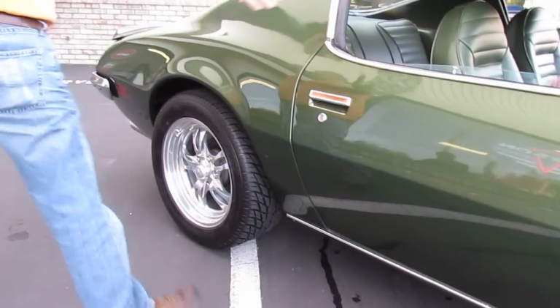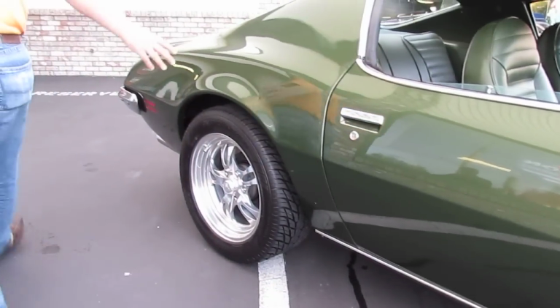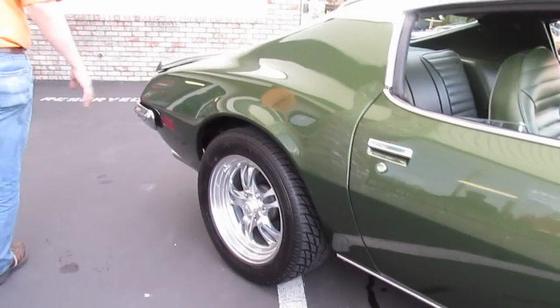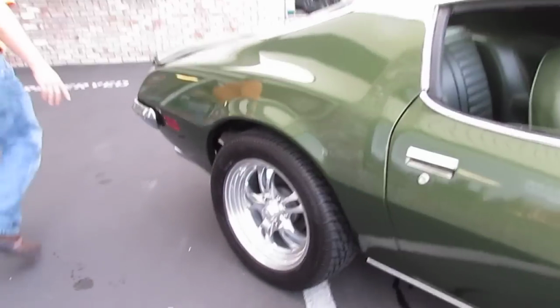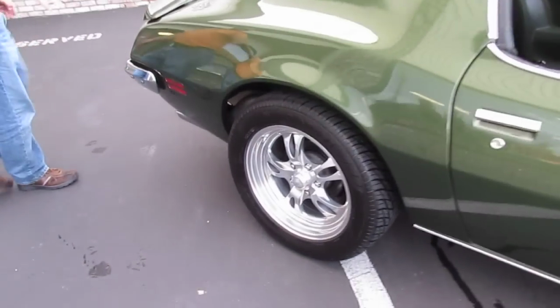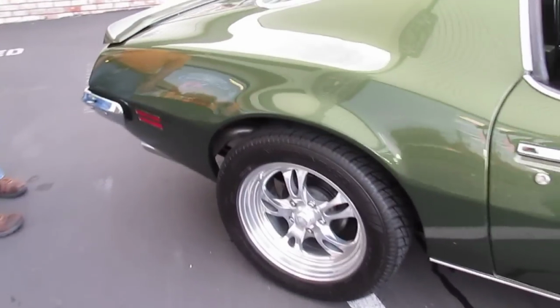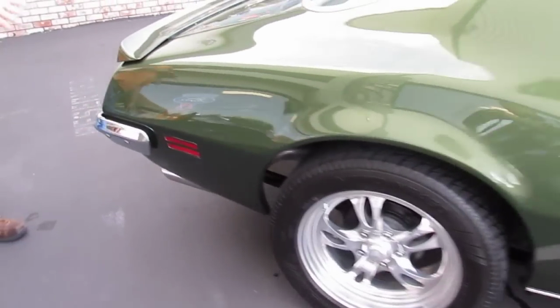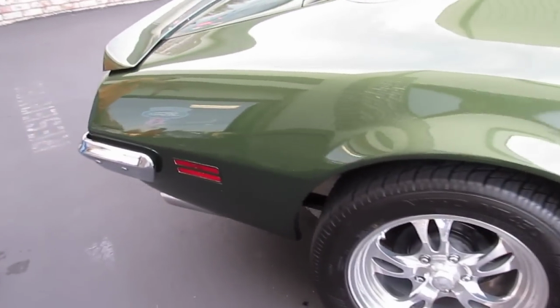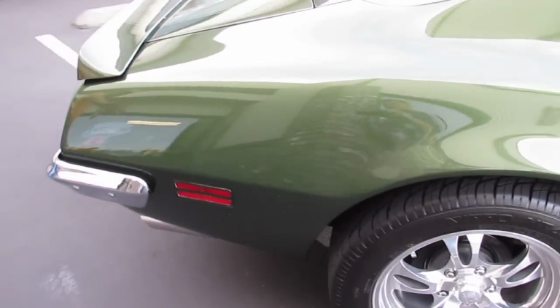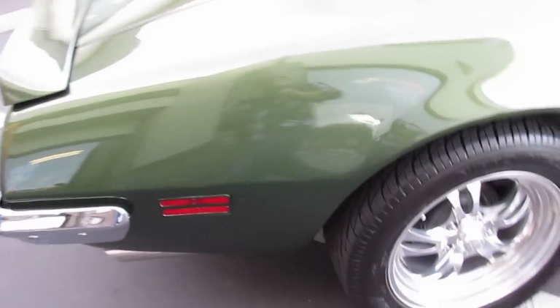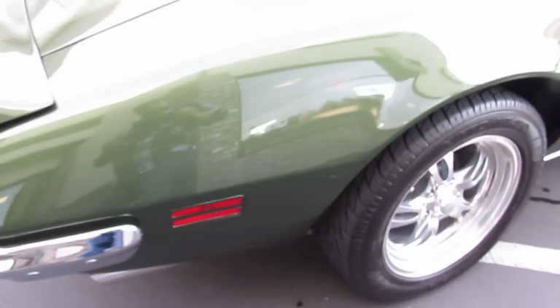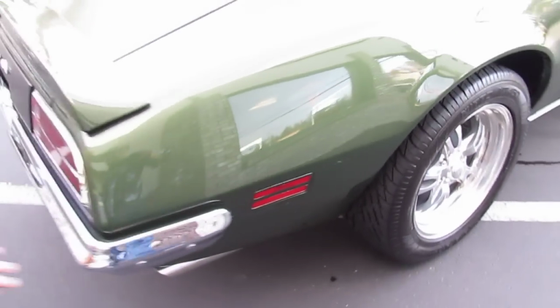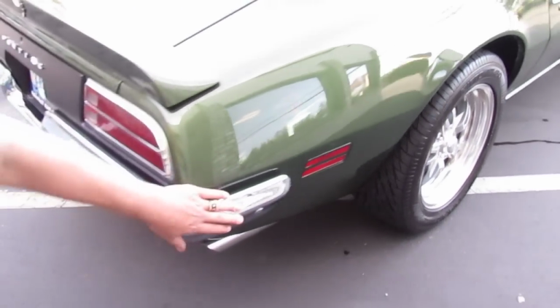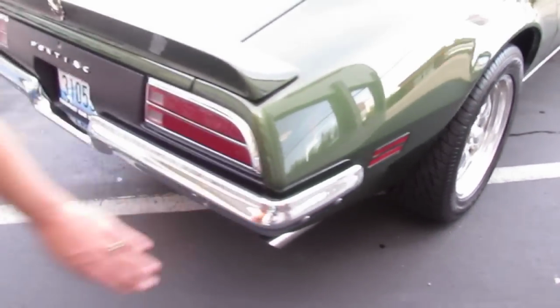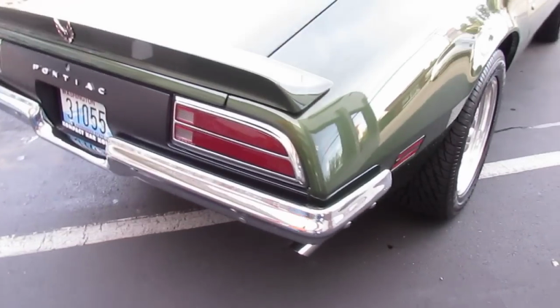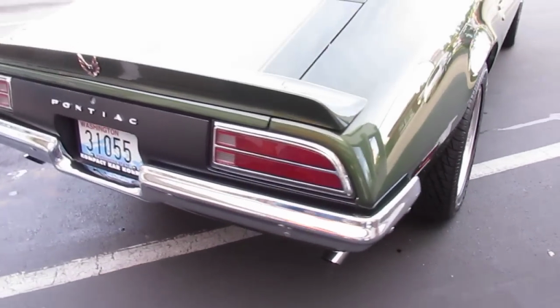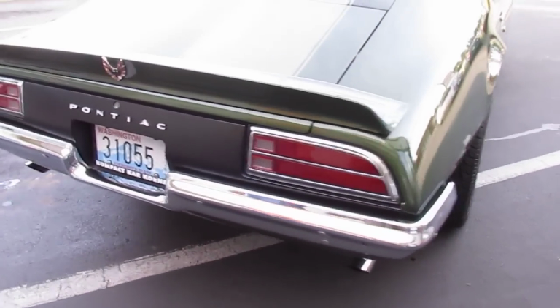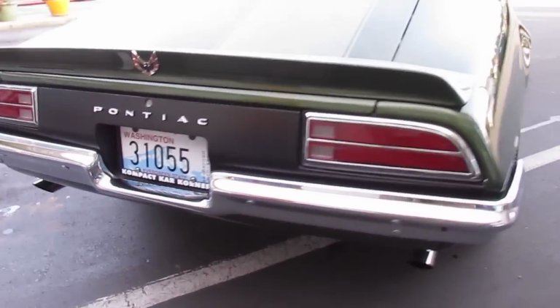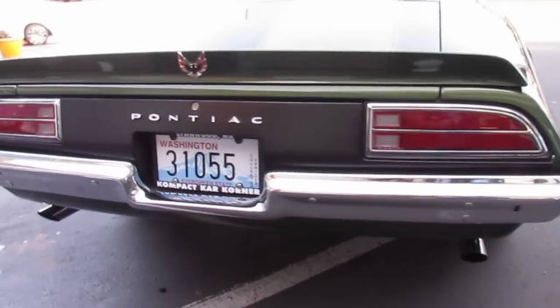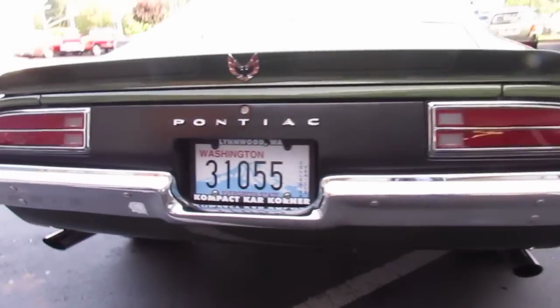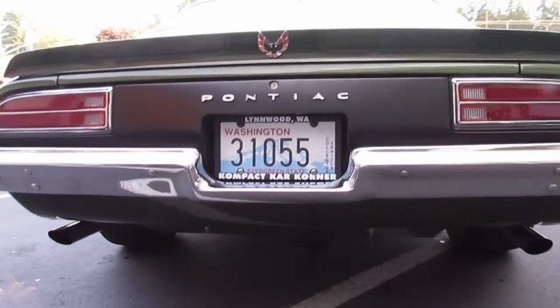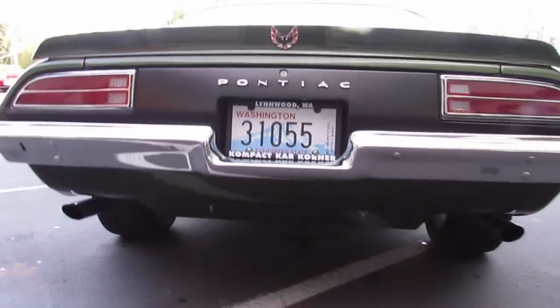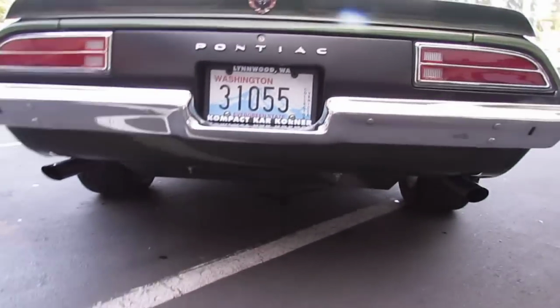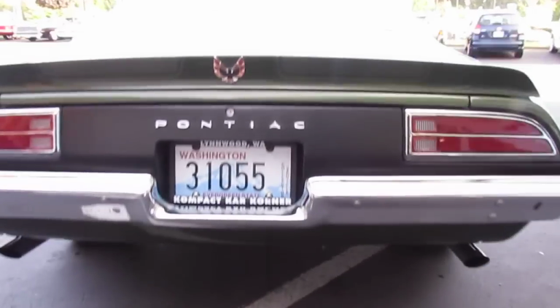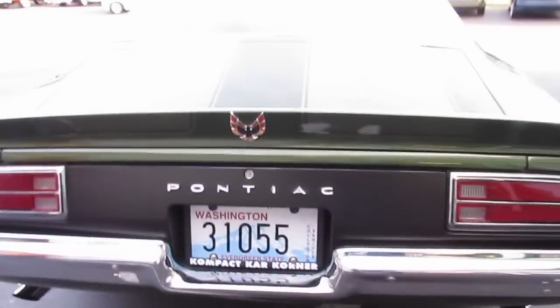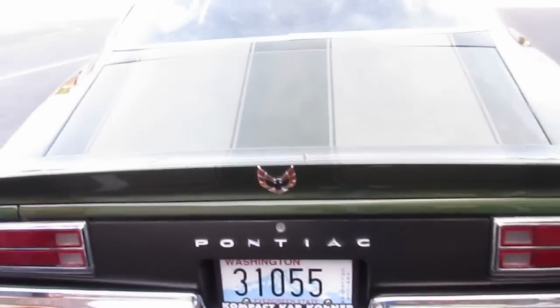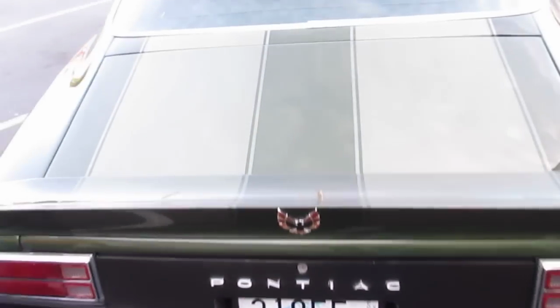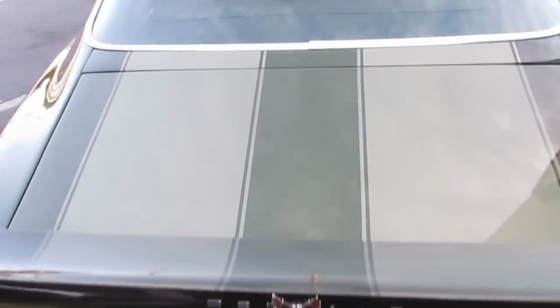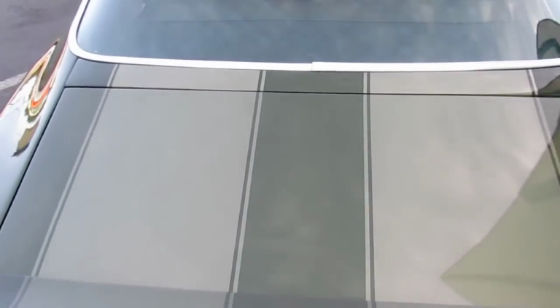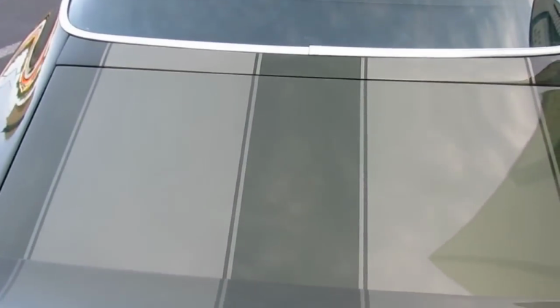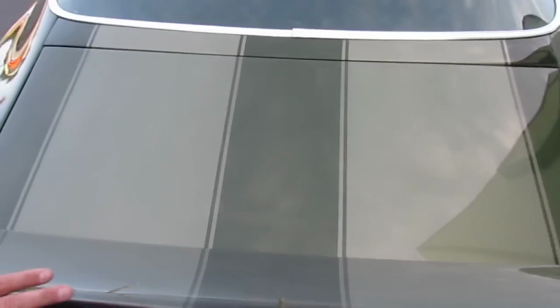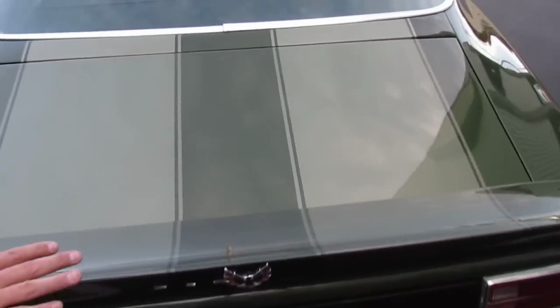Come around to the rear. Bigger back tires, of course, in the rear. Really nice chrome rear bumper. Collector plate you get to keep in the state of Washington. Really nice little exhaust coming out the back. Nice stripes.